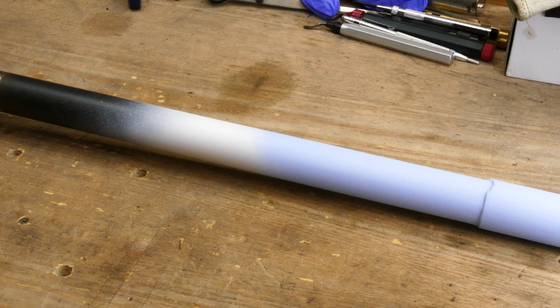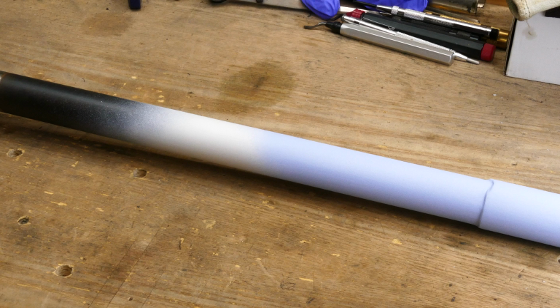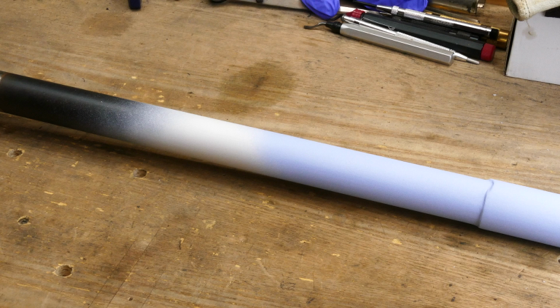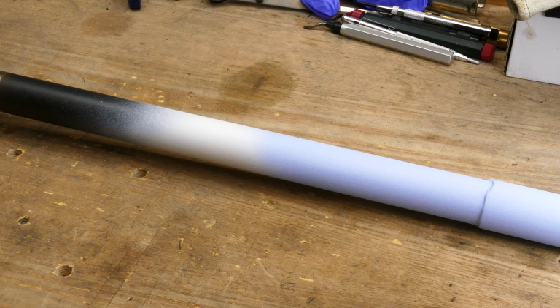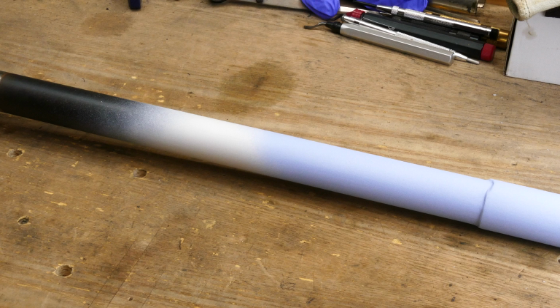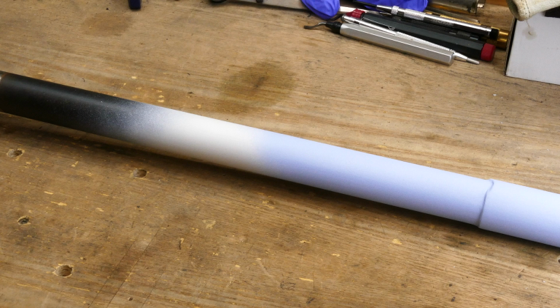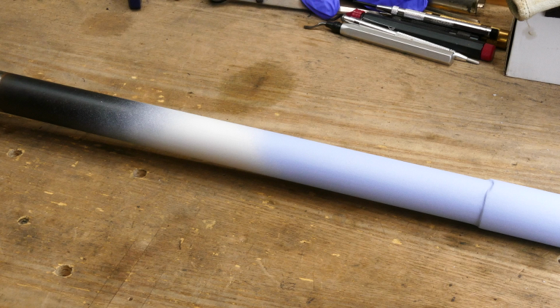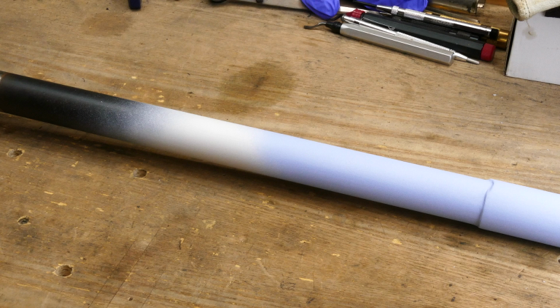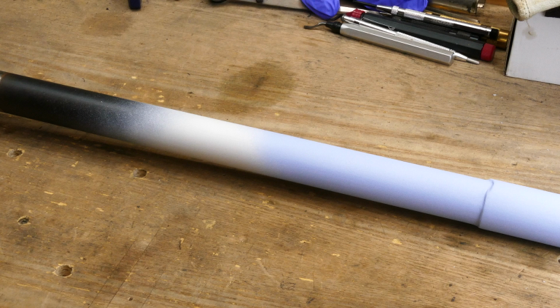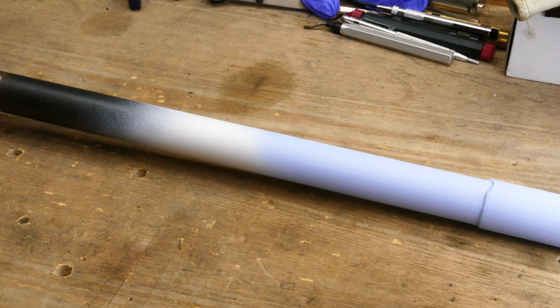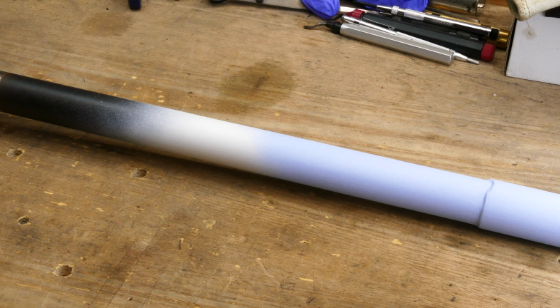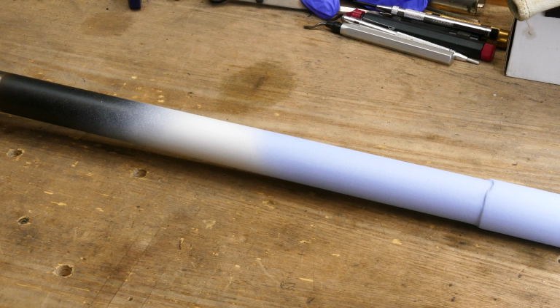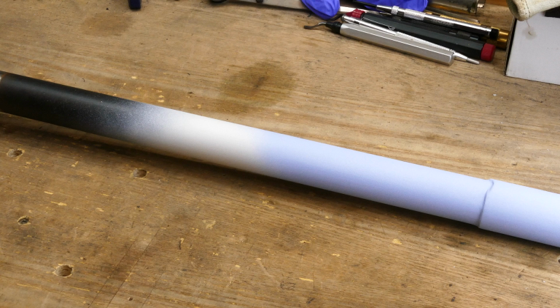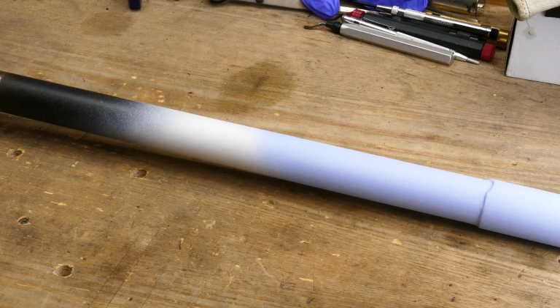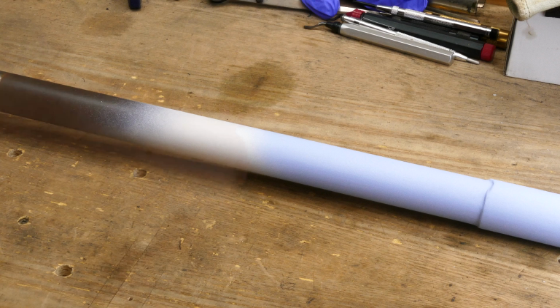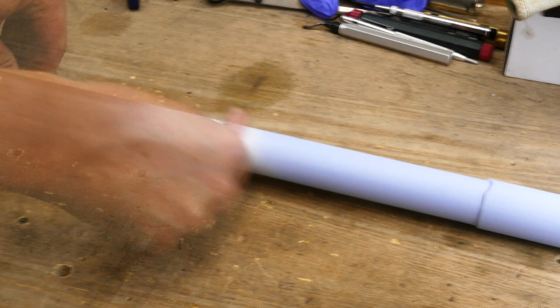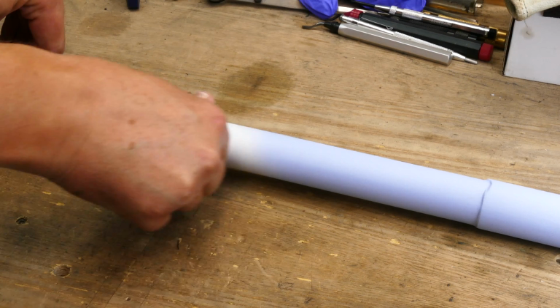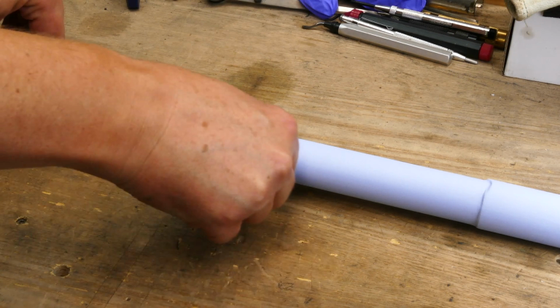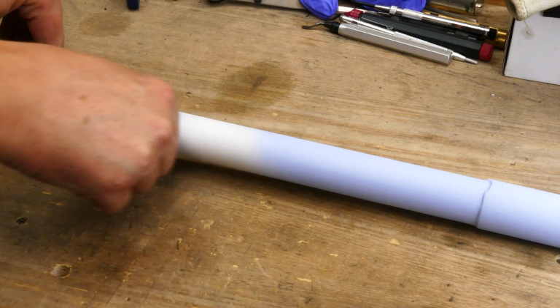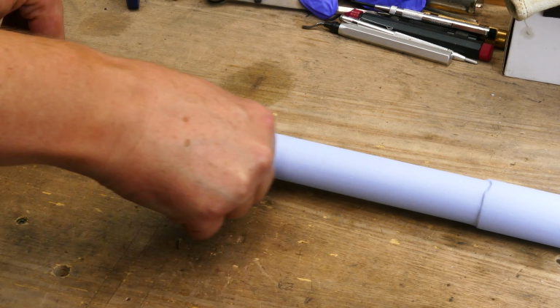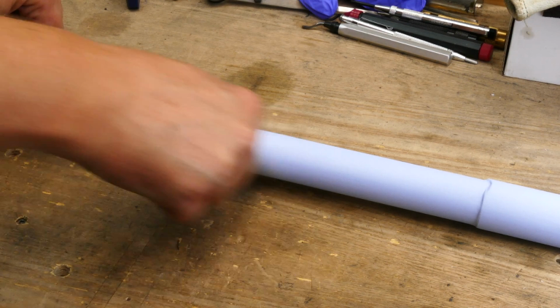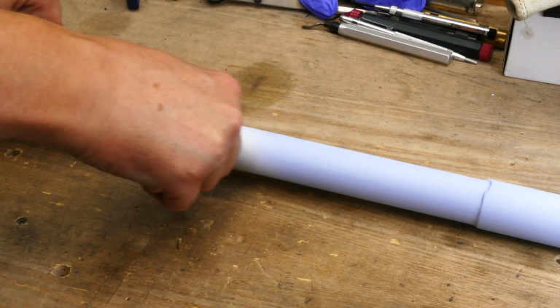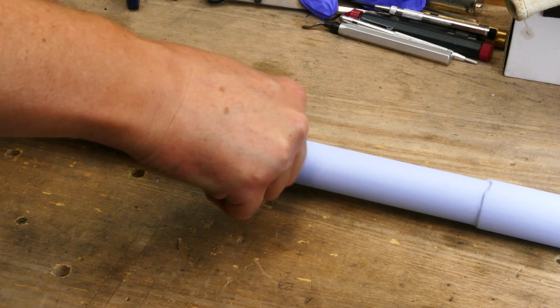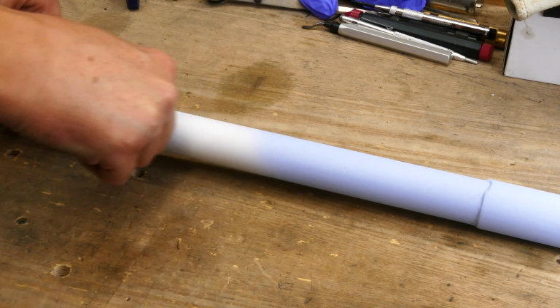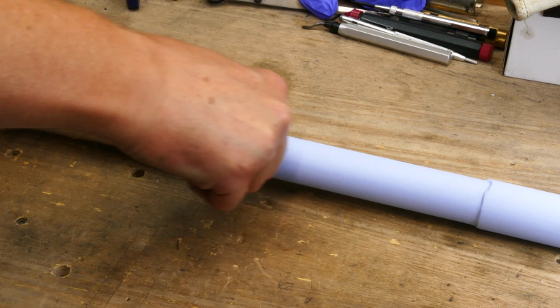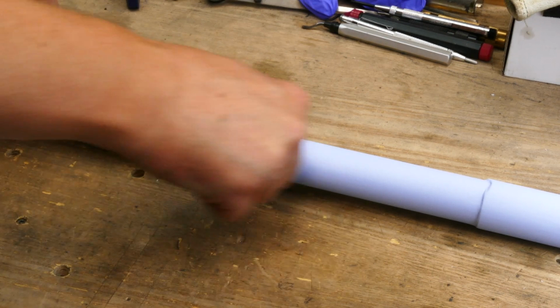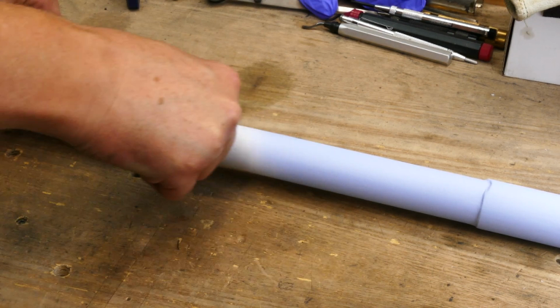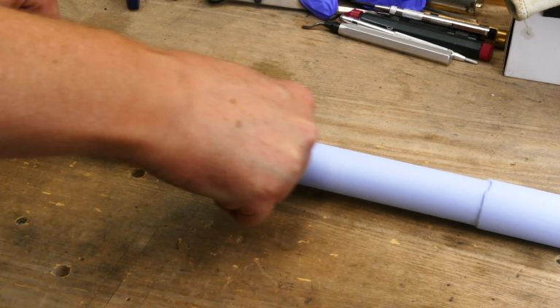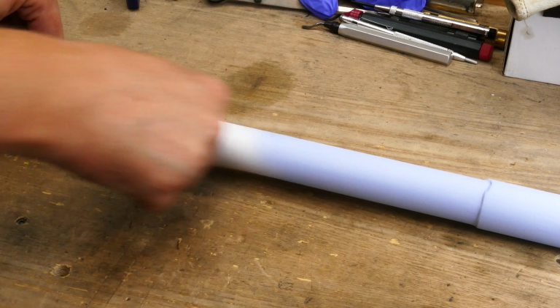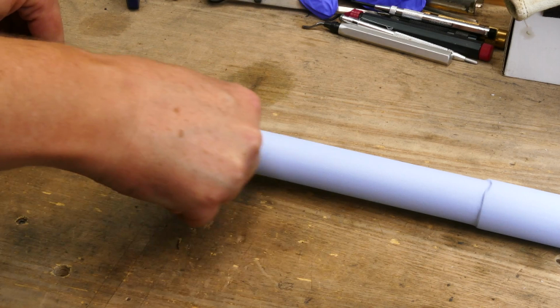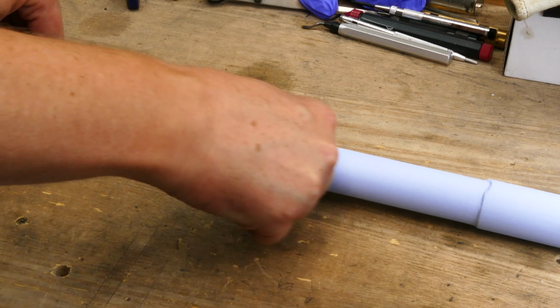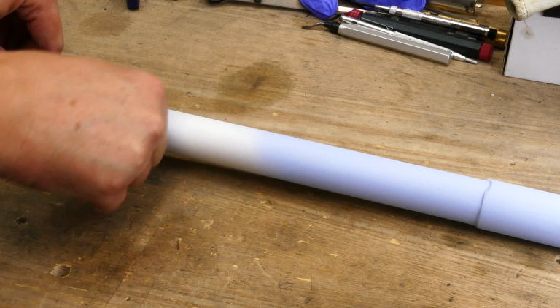After the paint had cured, the first thing I tried was just rubbing my thumb on the primer and paint. I figured if the primer wasn't adhering to the cold blue, I'd be able to smear it off.